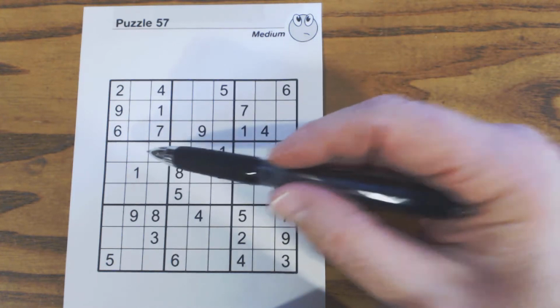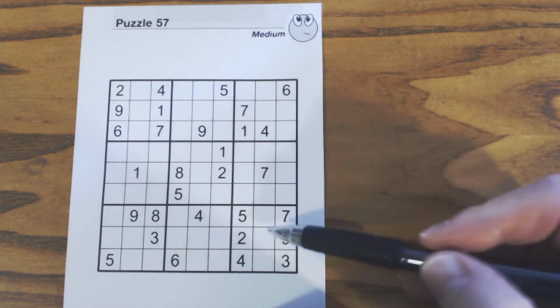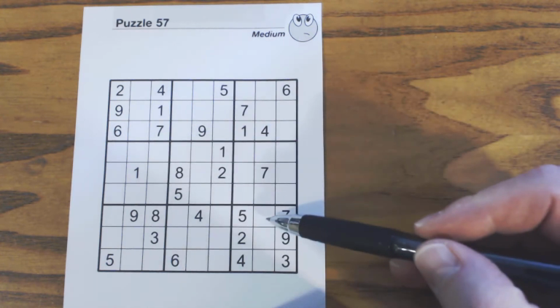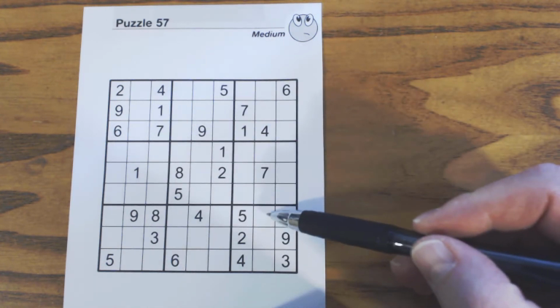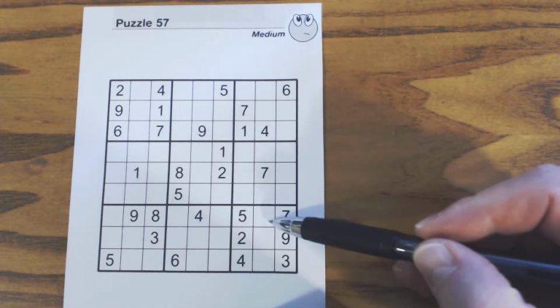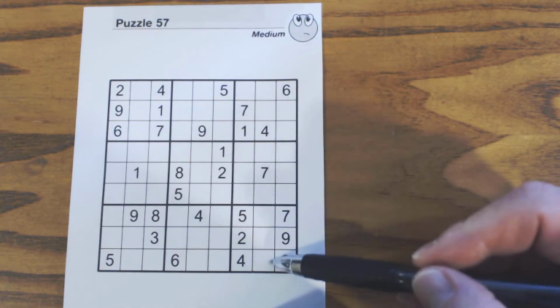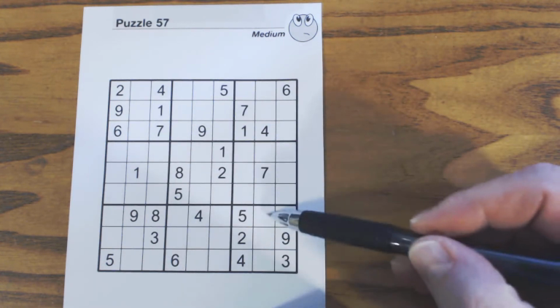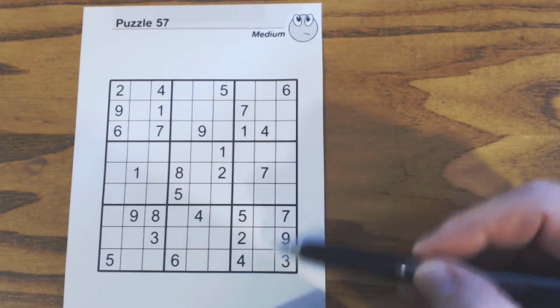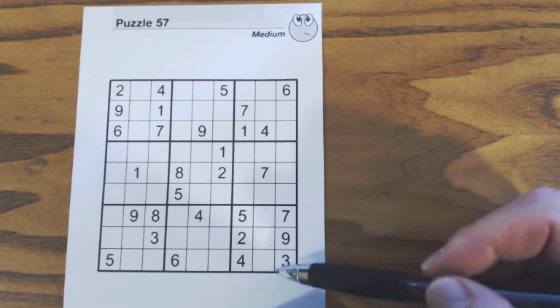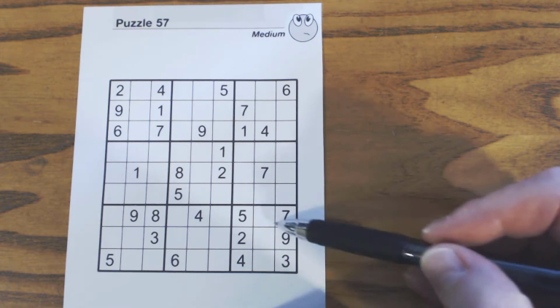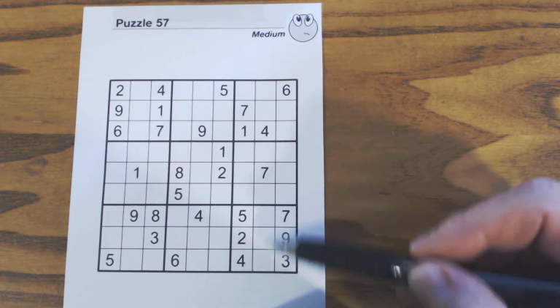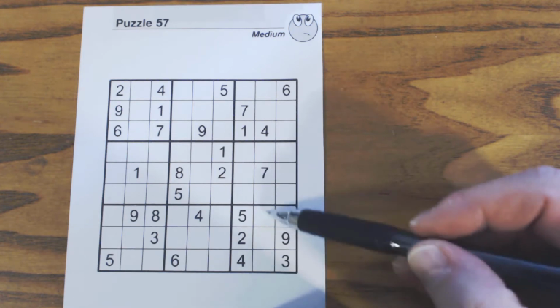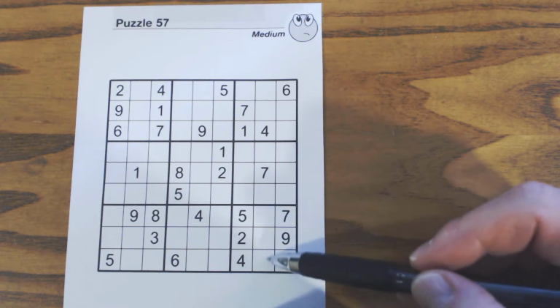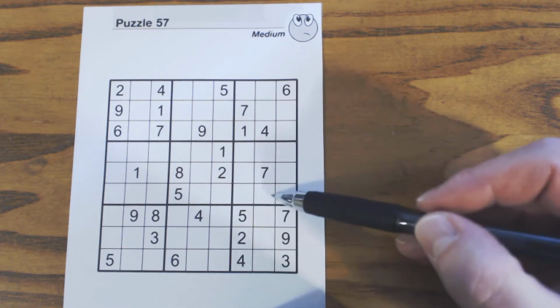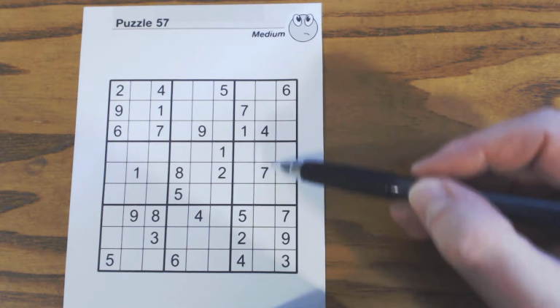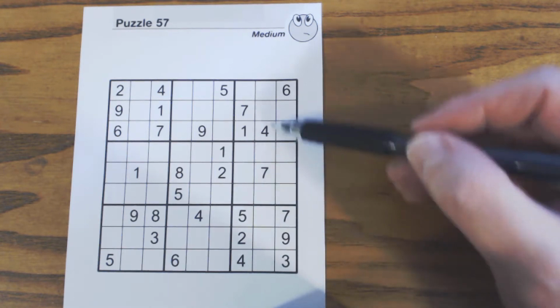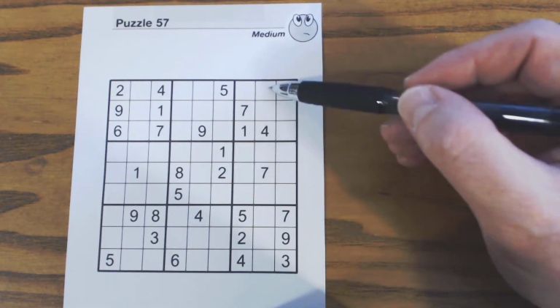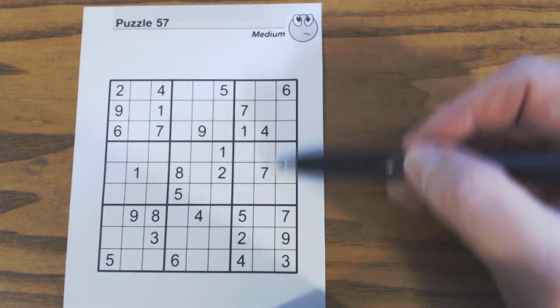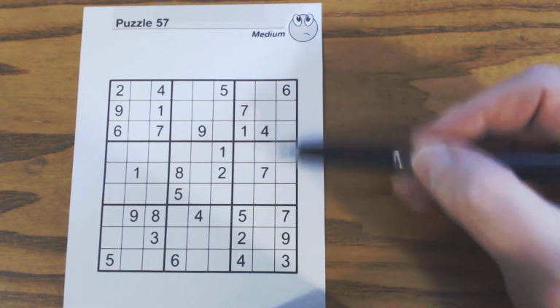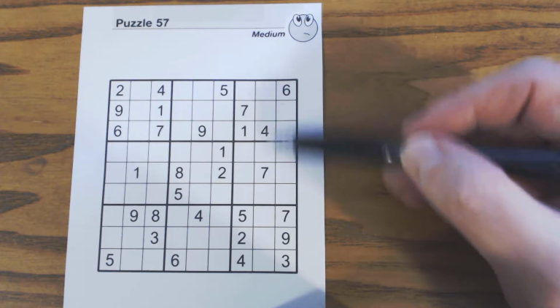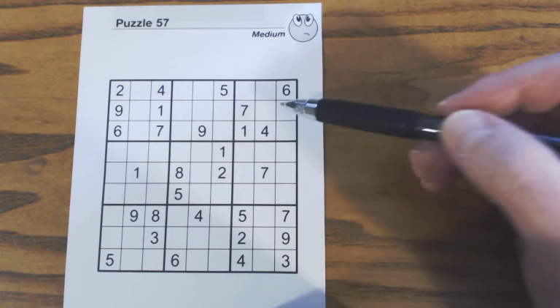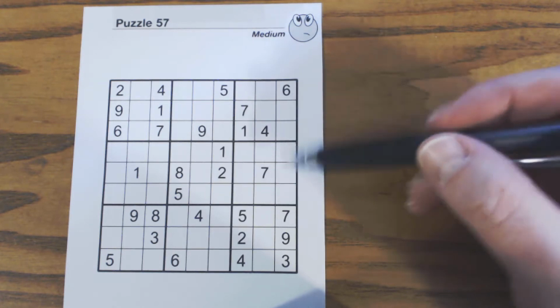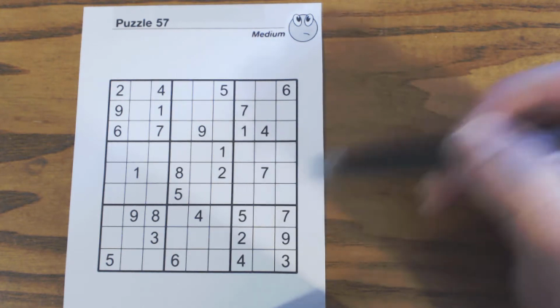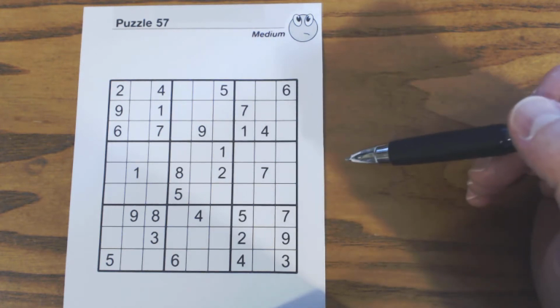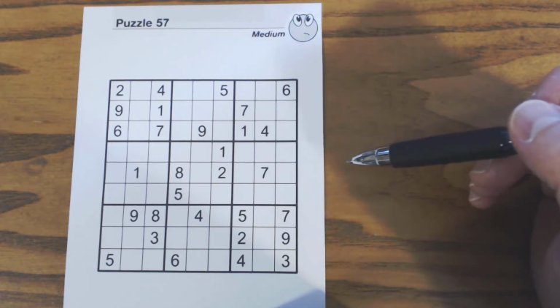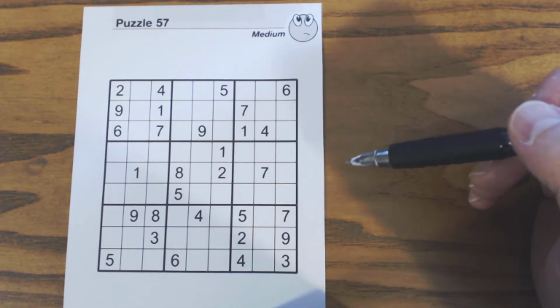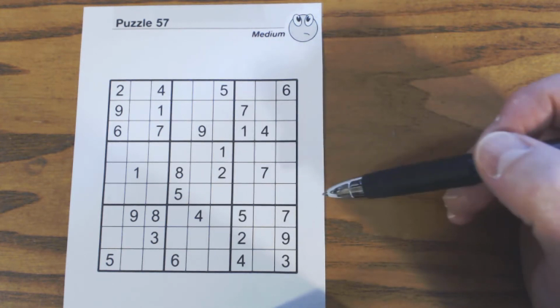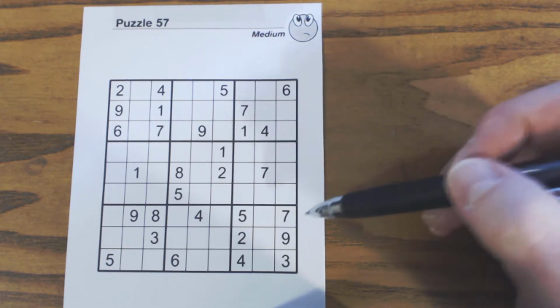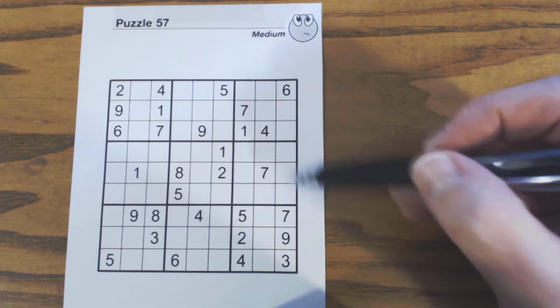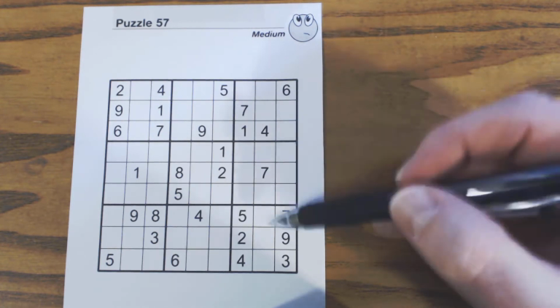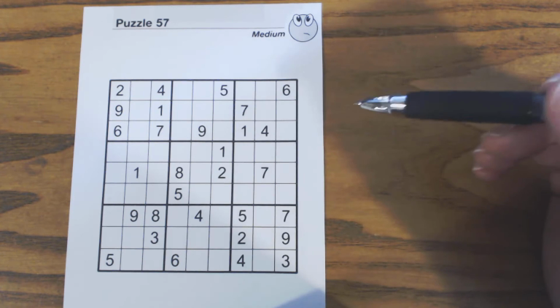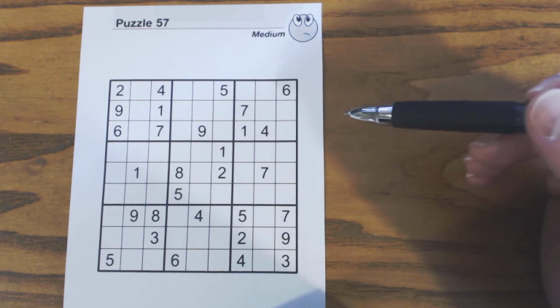You can do that same thing with this one. We've got a one, six, and an eight here. You can find out what four numbers go there, and I'll leave that as an exercise for you if you want to stop and pause the video for a minute and do that.